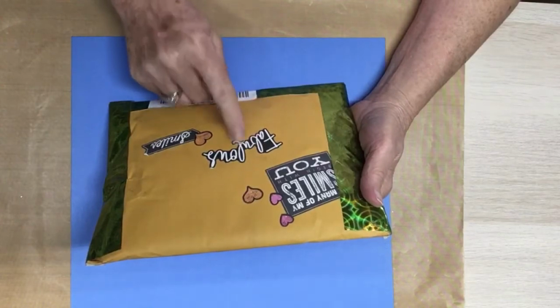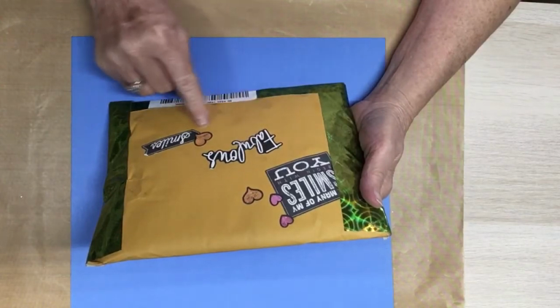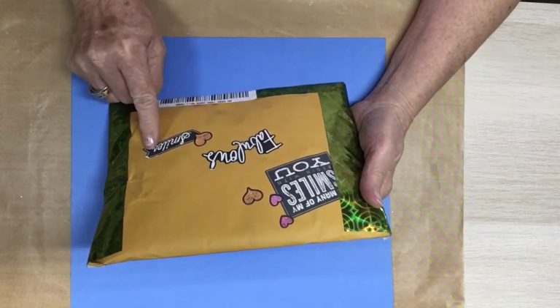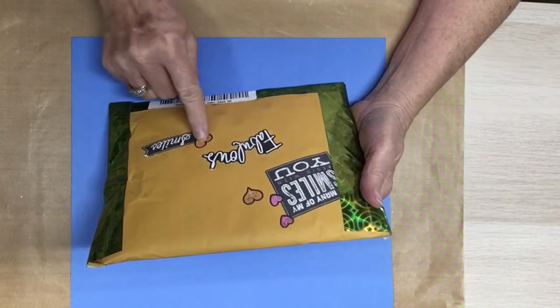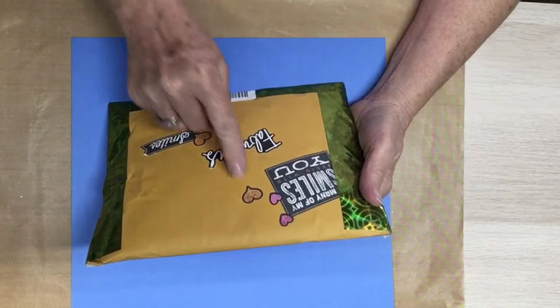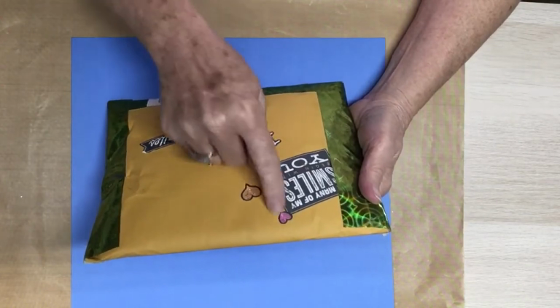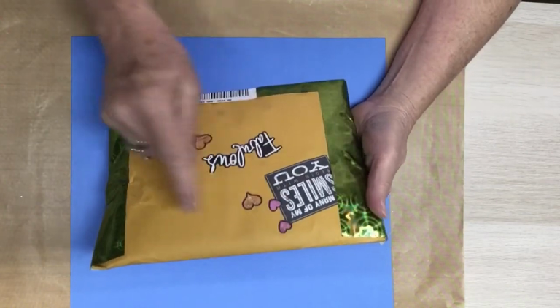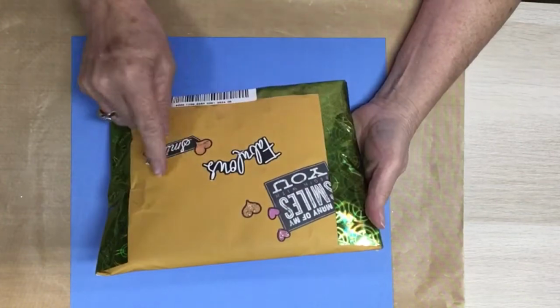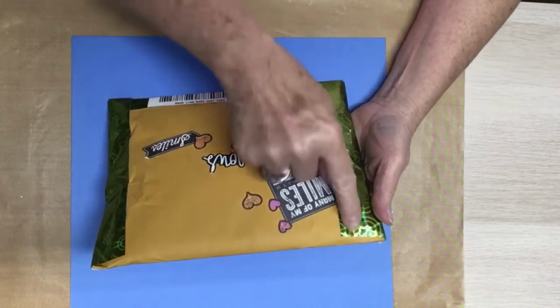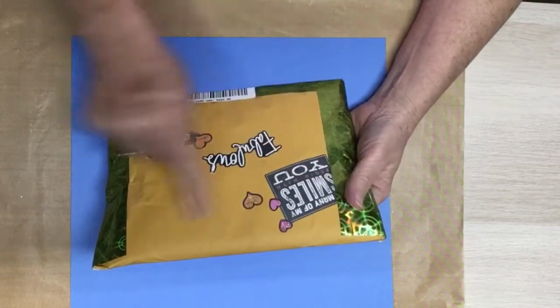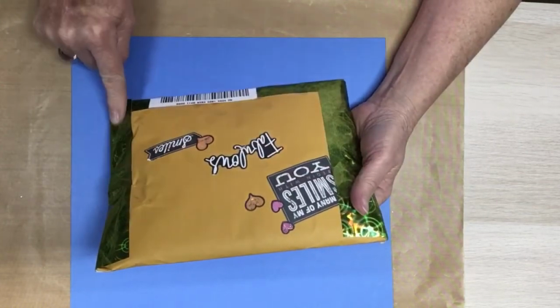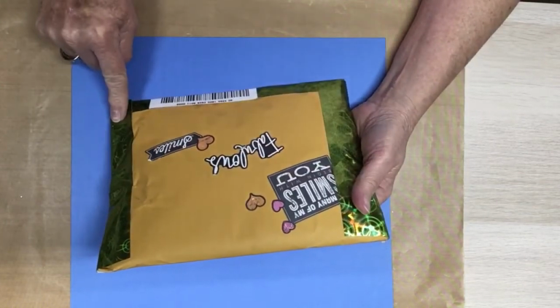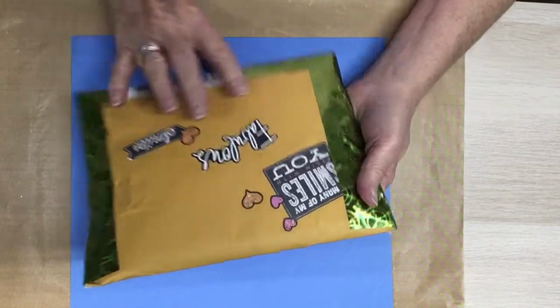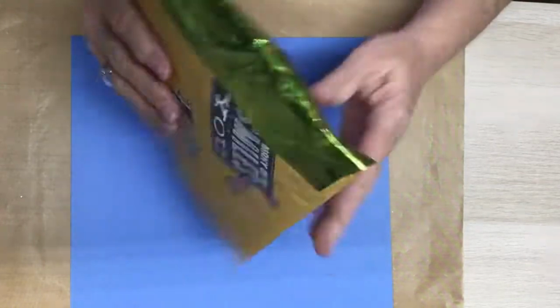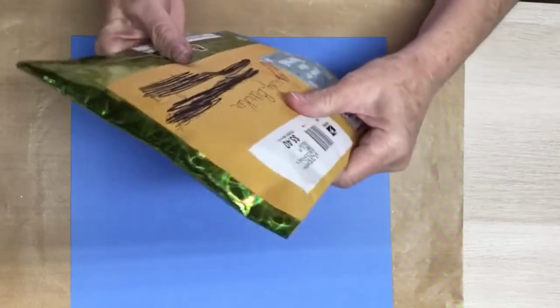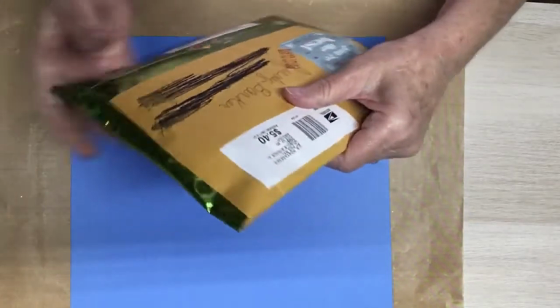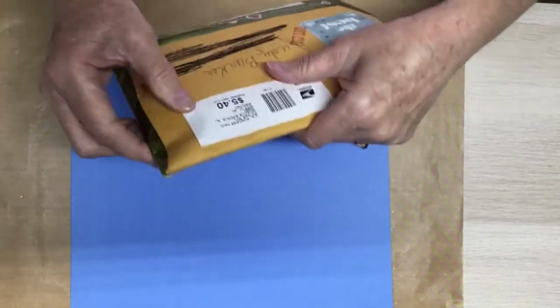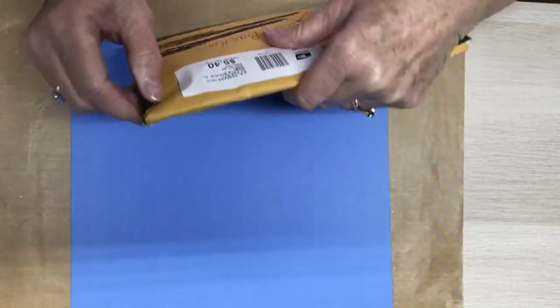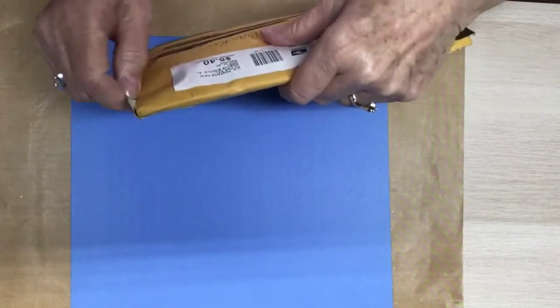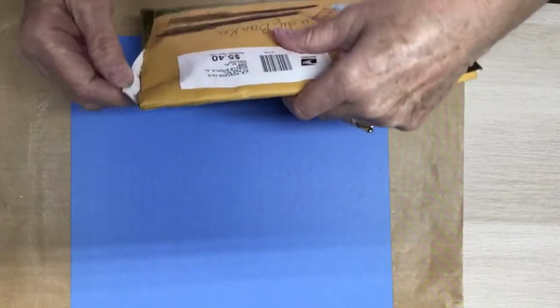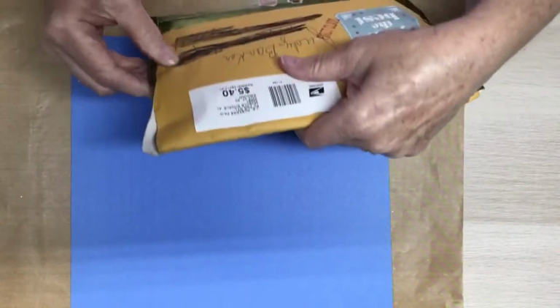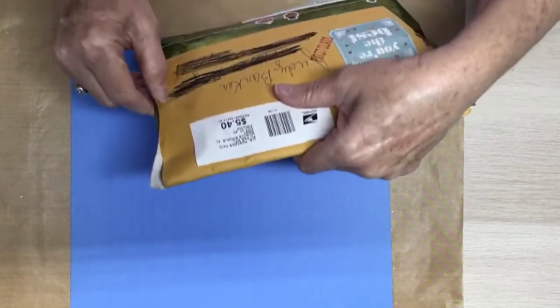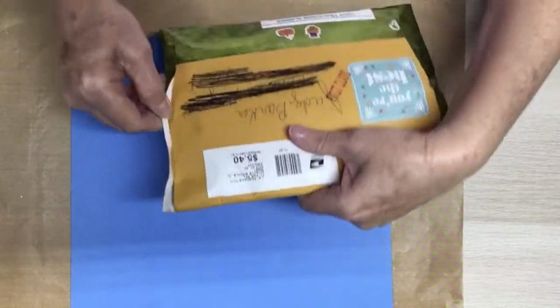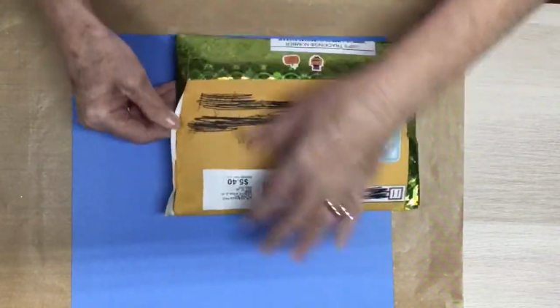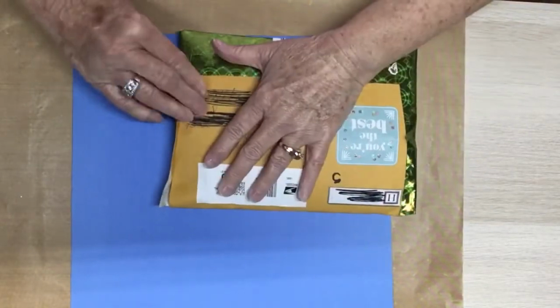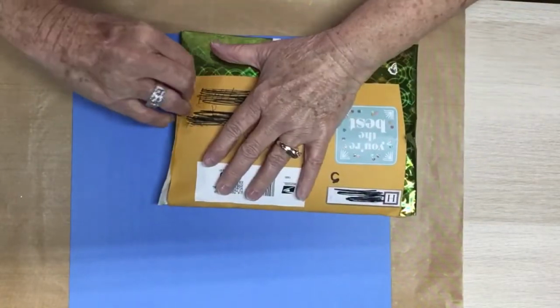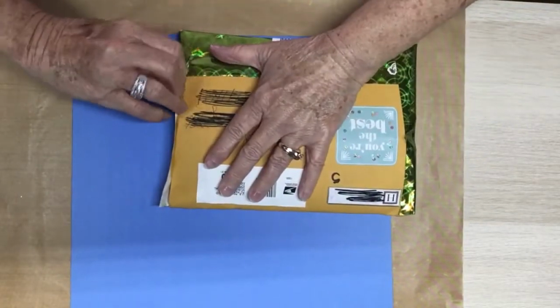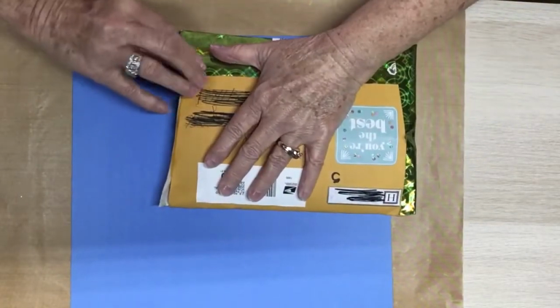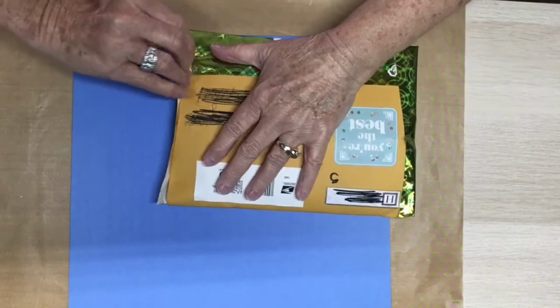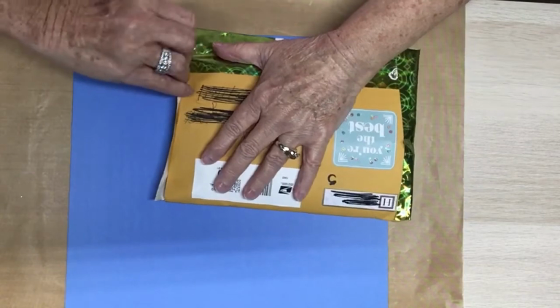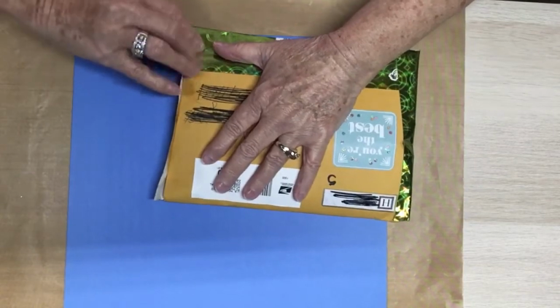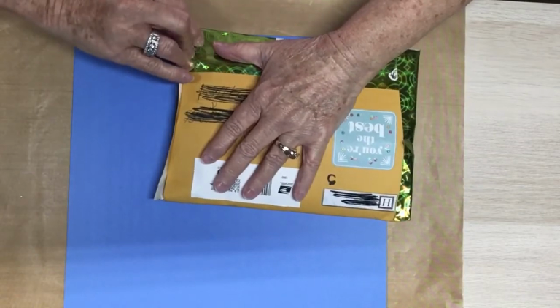Fabulous smiles, hearts, duct tape all the way around. I have not opened it, but I will now. Here we go.